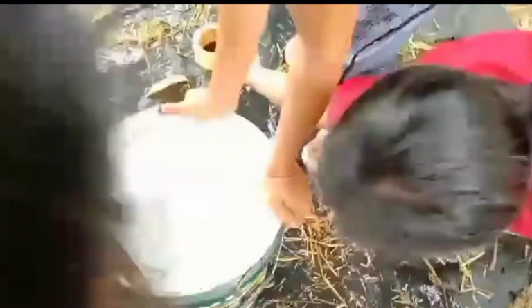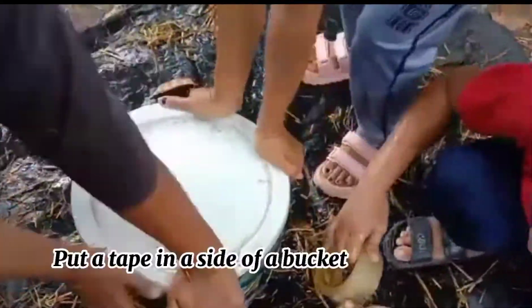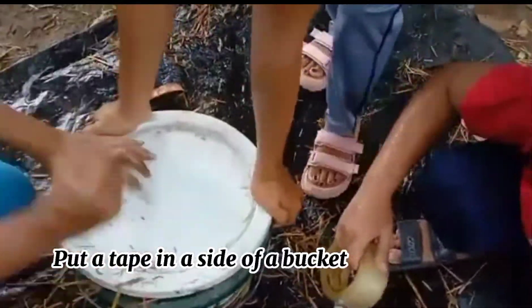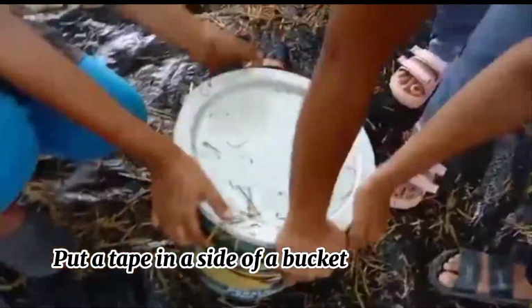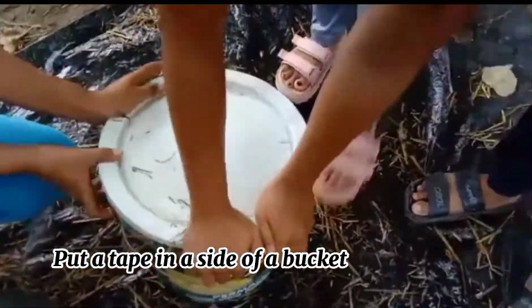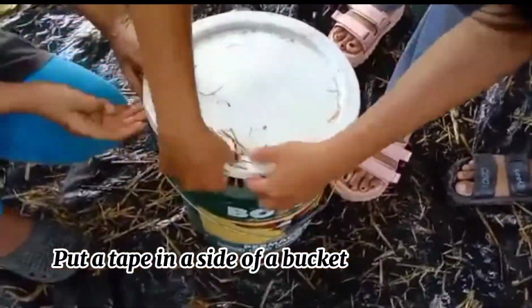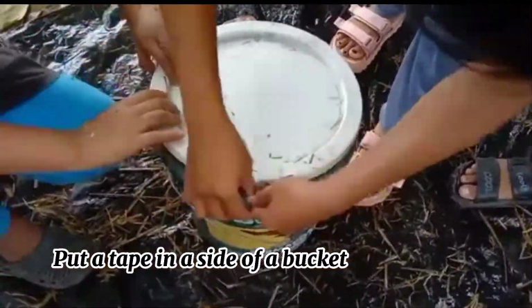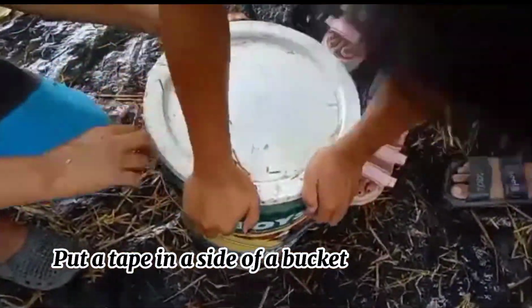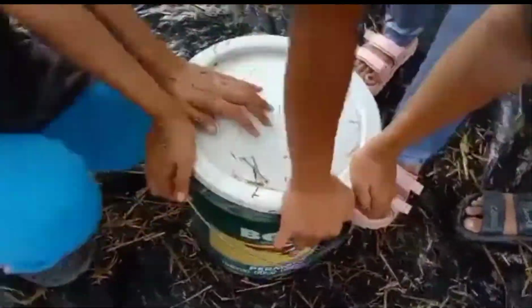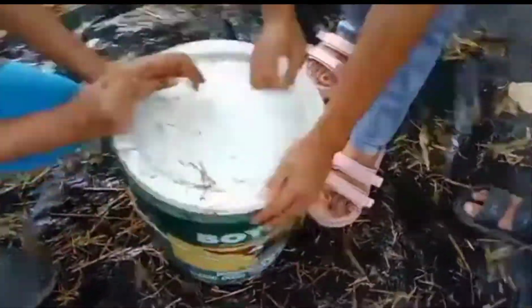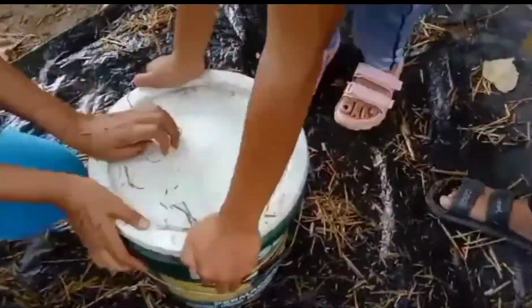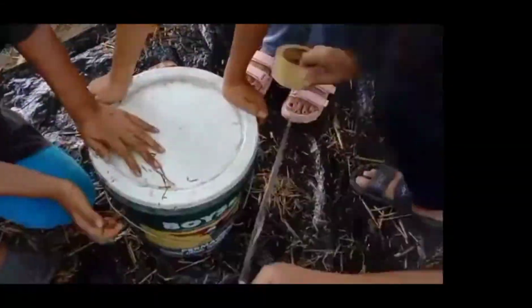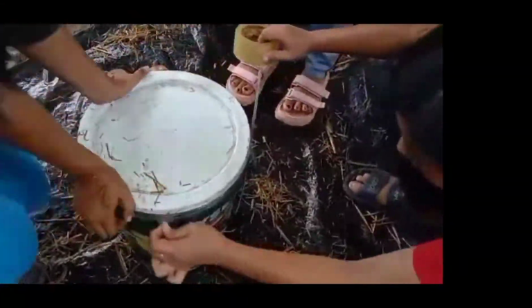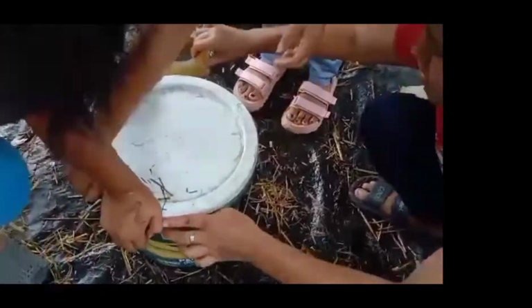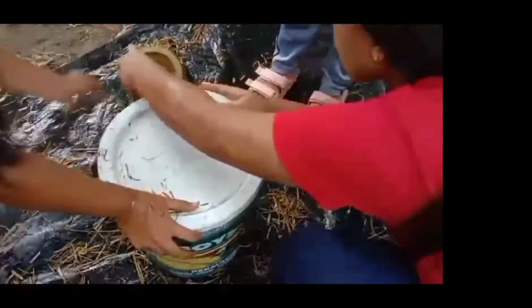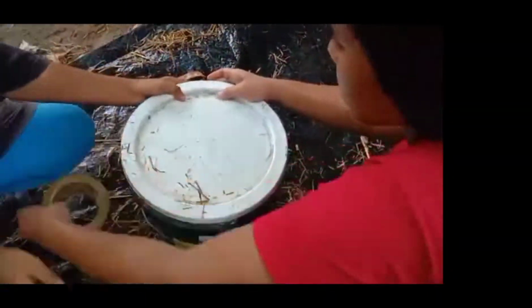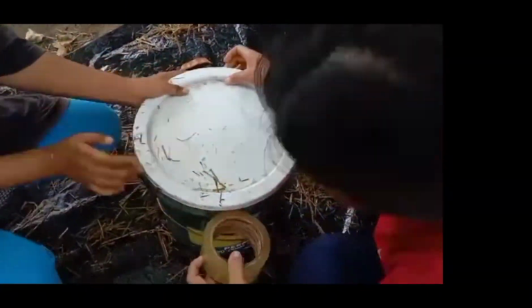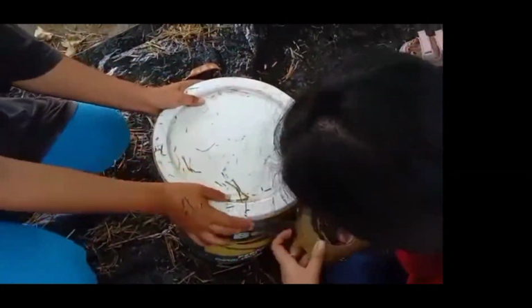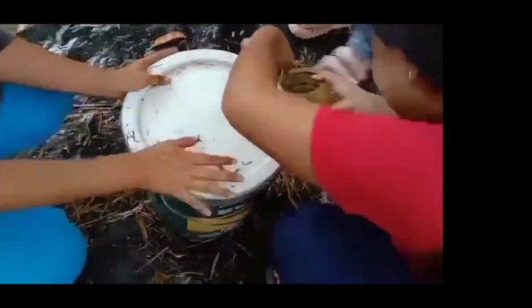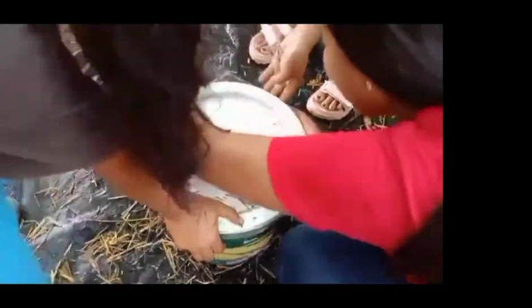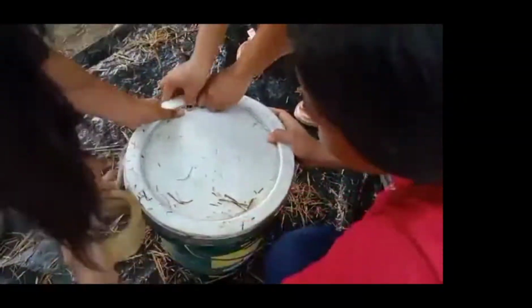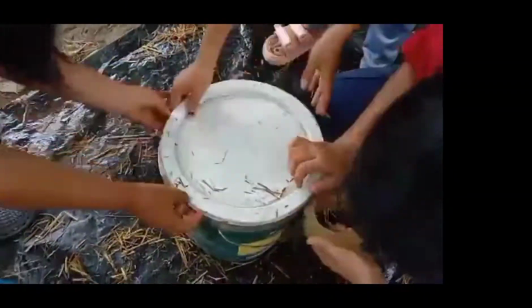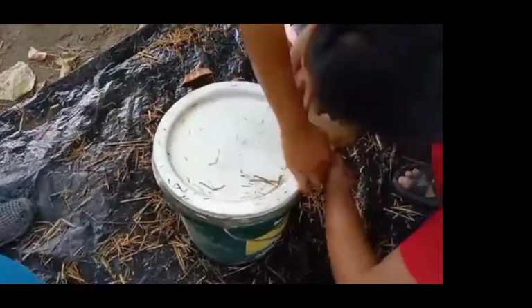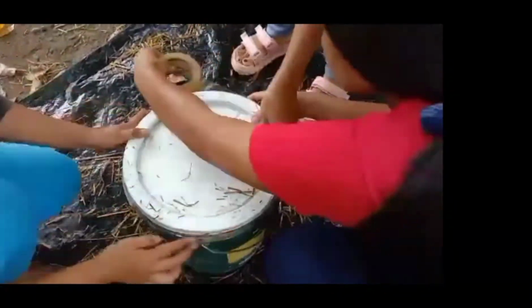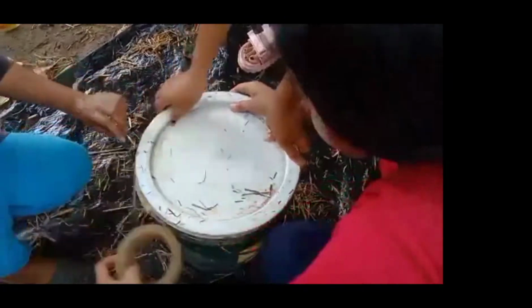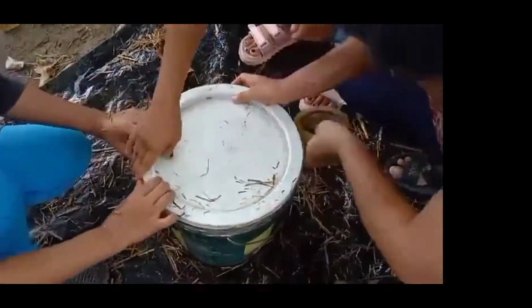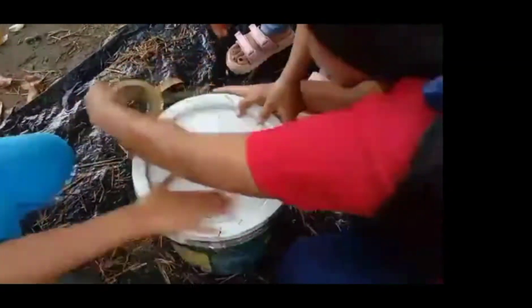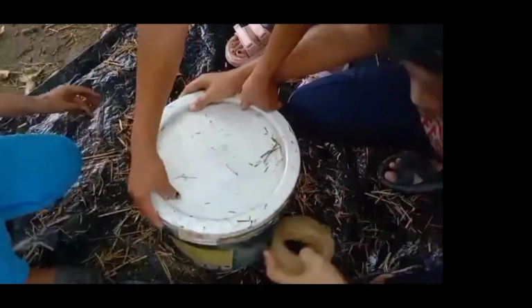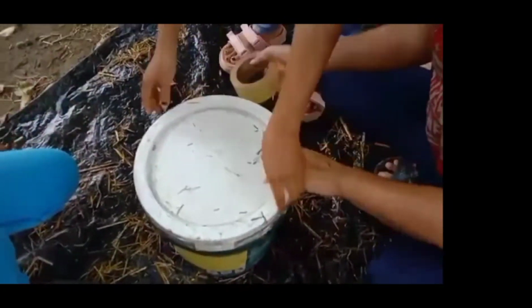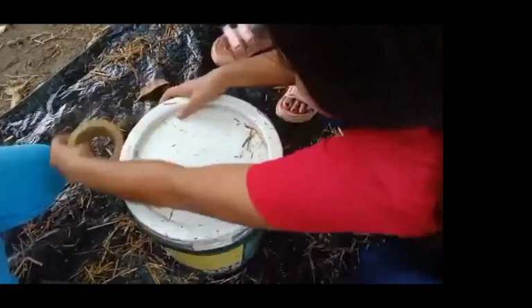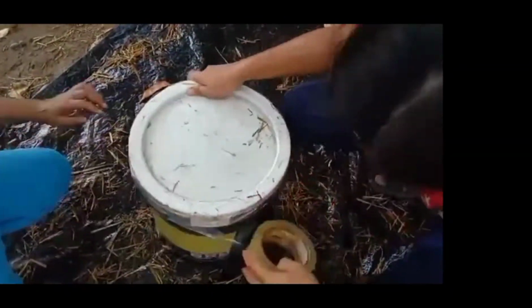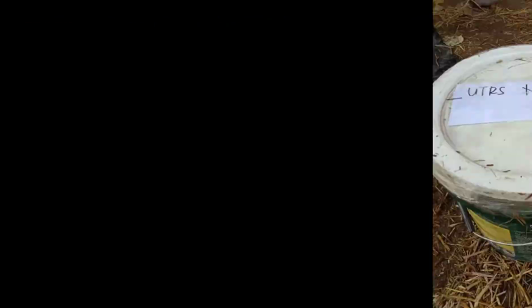Put tape on the side of the bucket. A bowl of water with a counter is filled with water to help seal the setup.